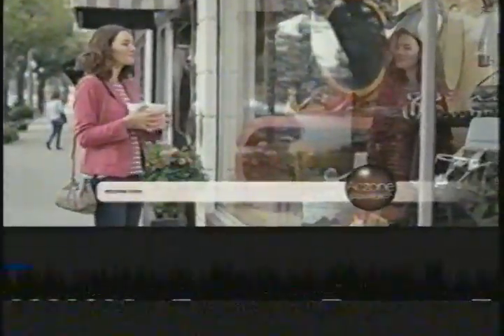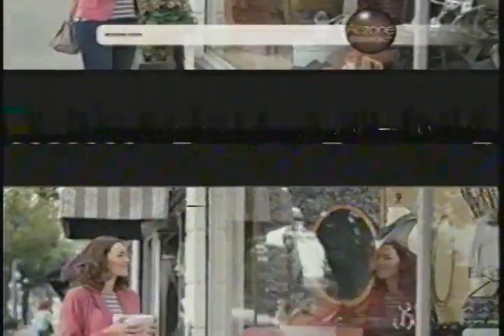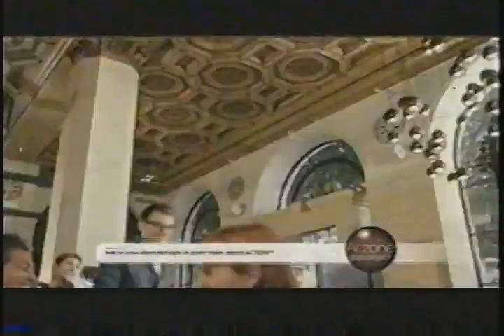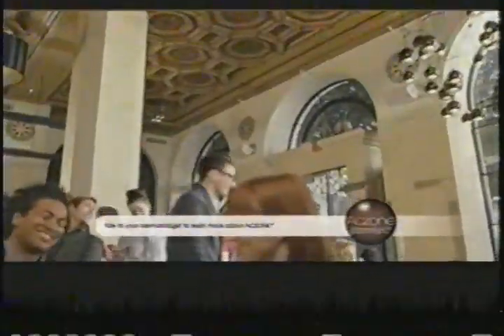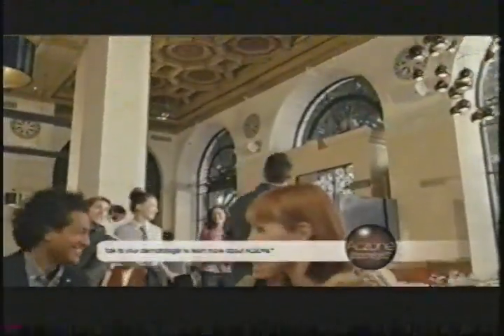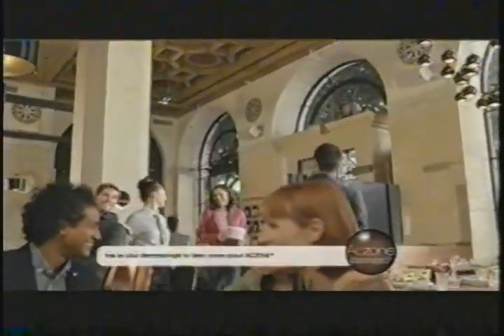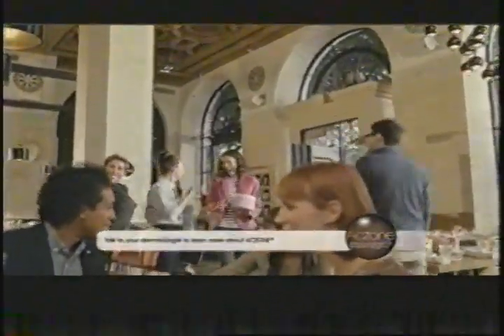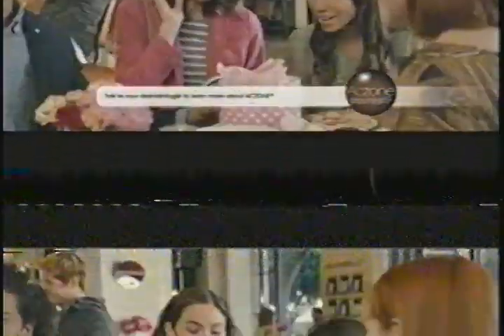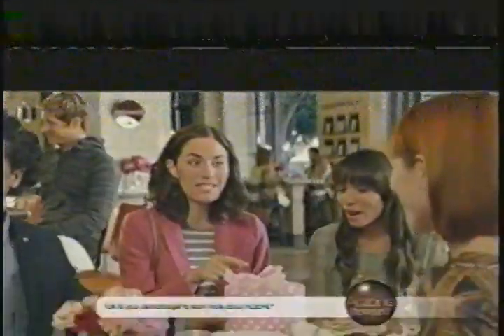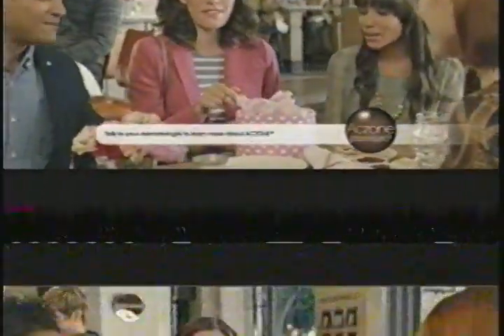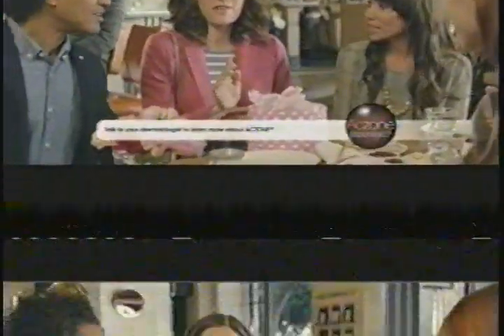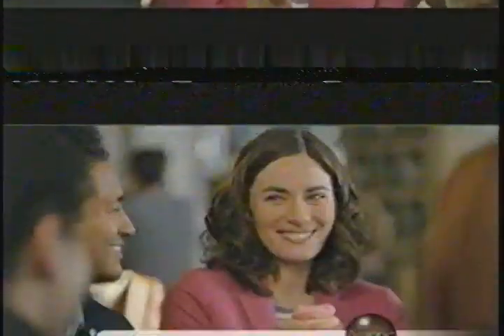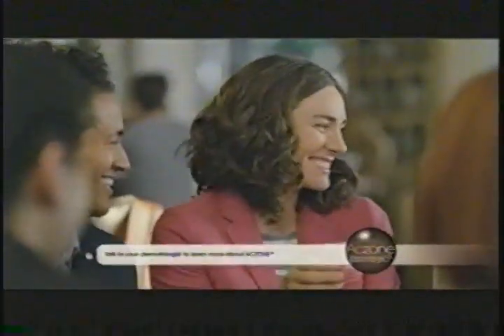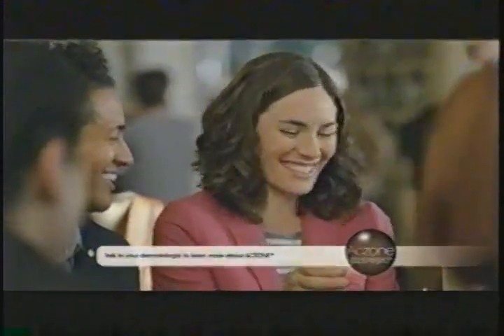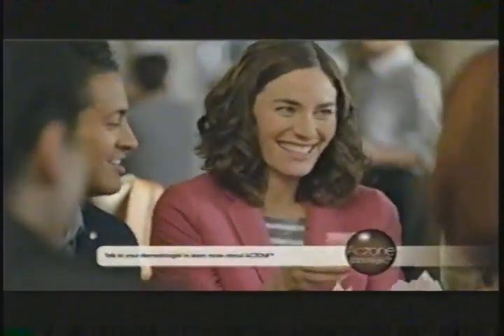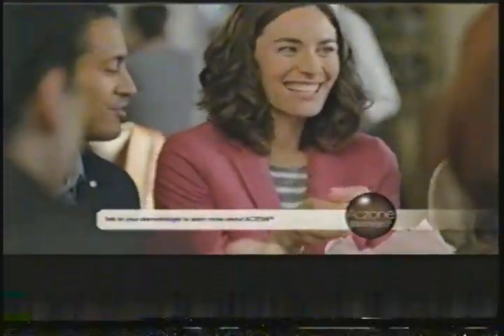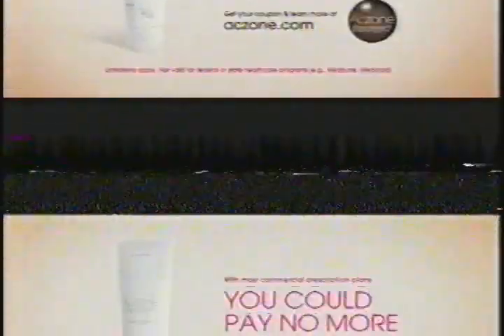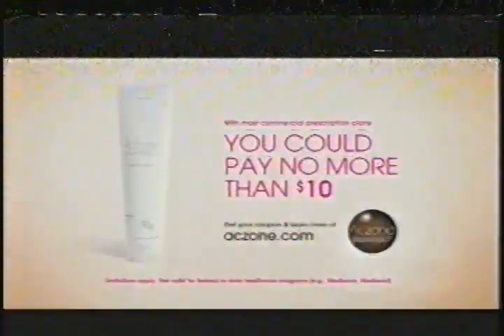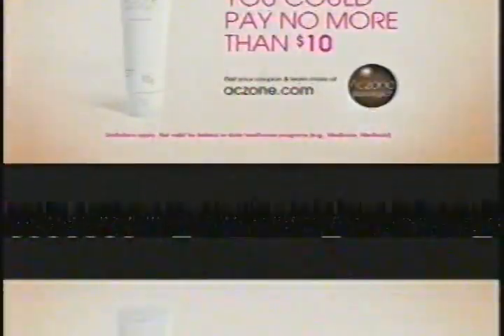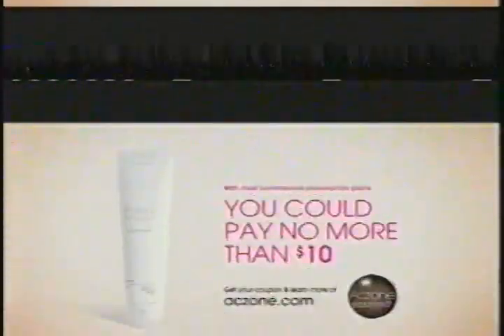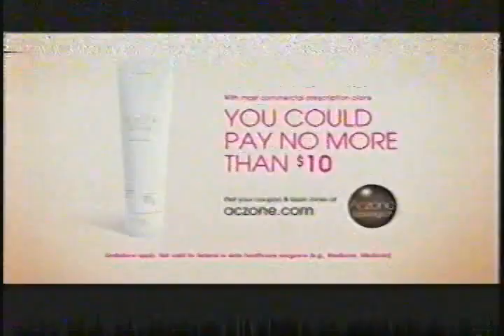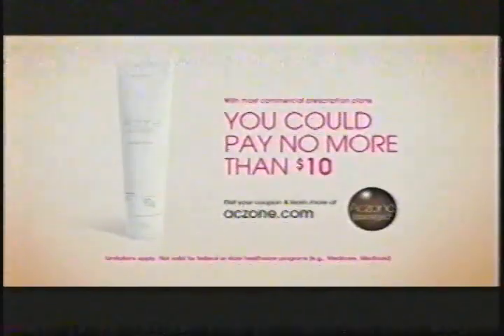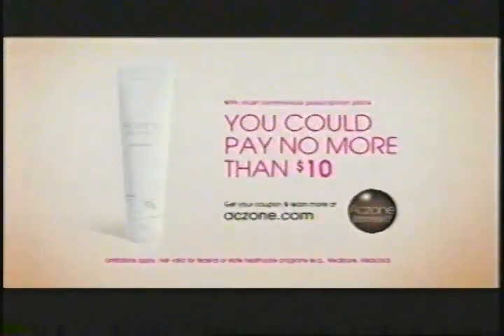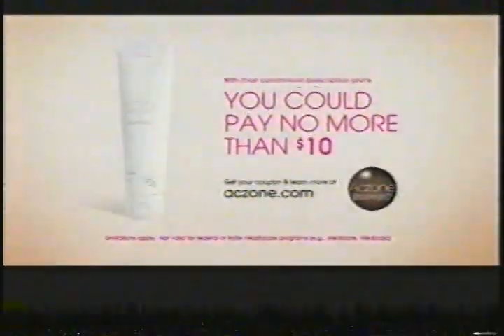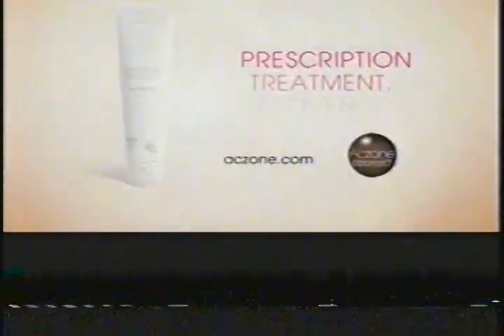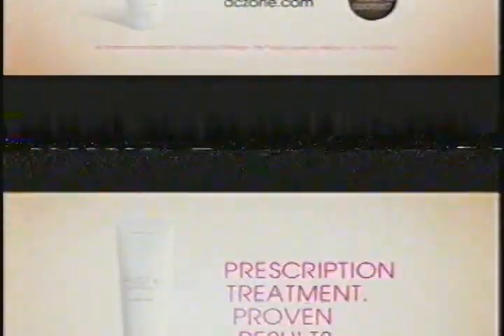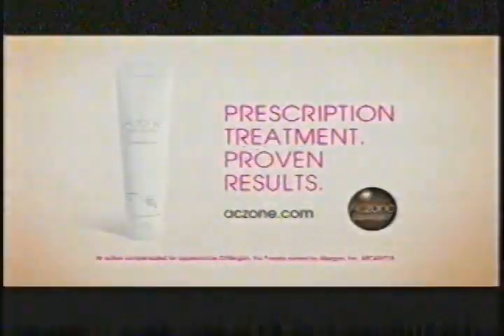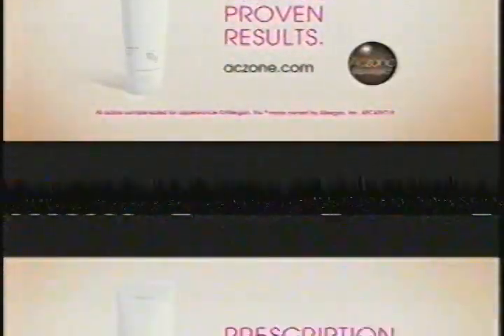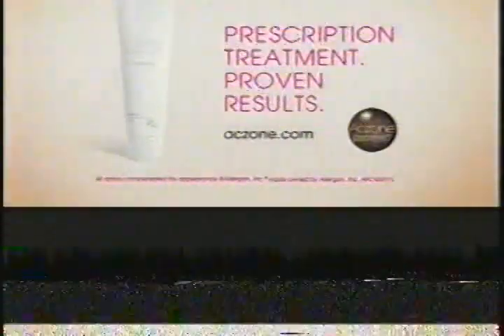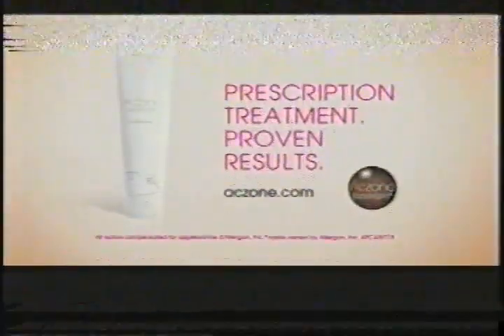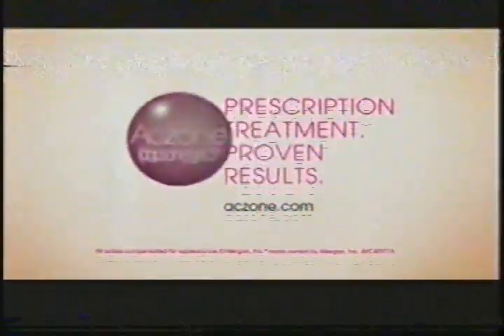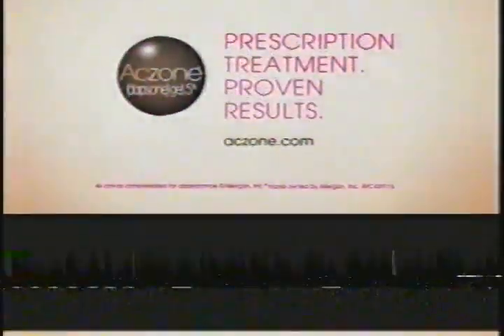The most common side effects with Axone Gel are dryness, redness, oiliness, and peeling of treated skin. Now you can pay no more than $10 for Axone Gel. Get your coupon and learn more at Axone.com. Axone Gel — prescription treatment, proven results.